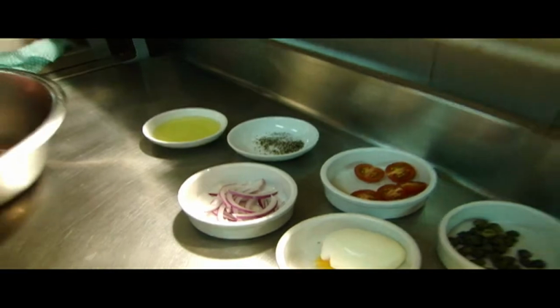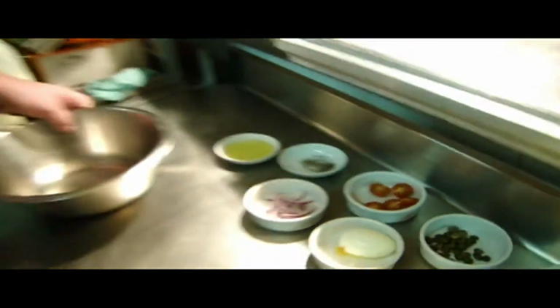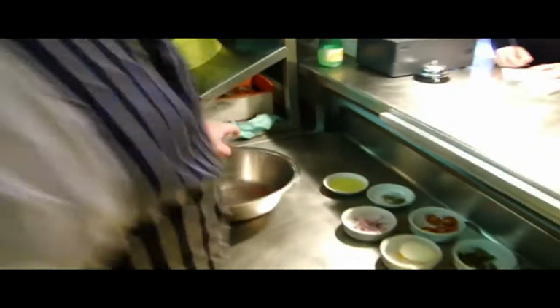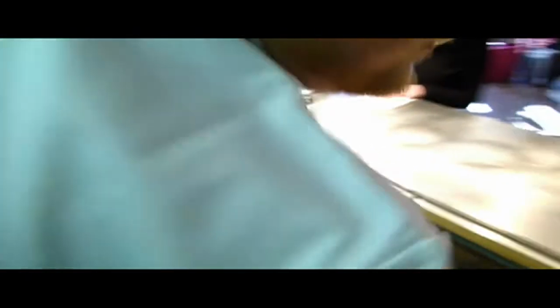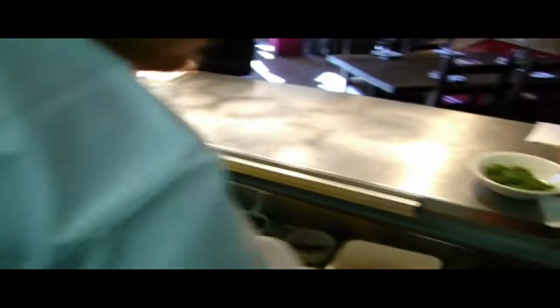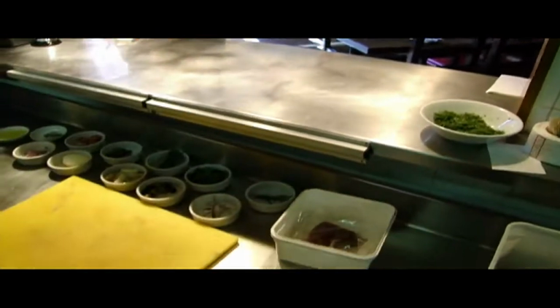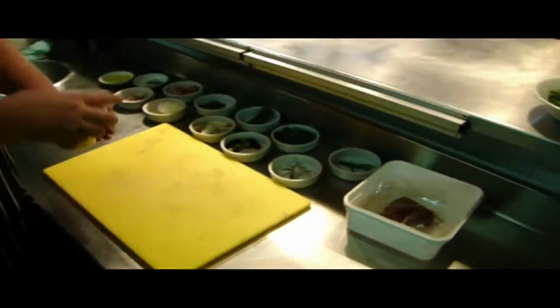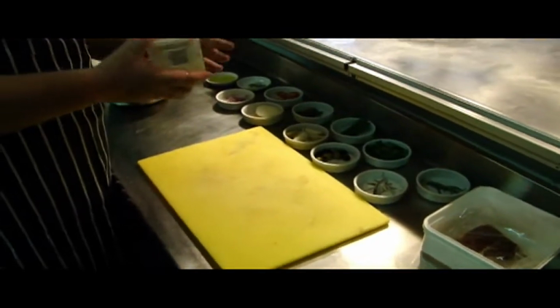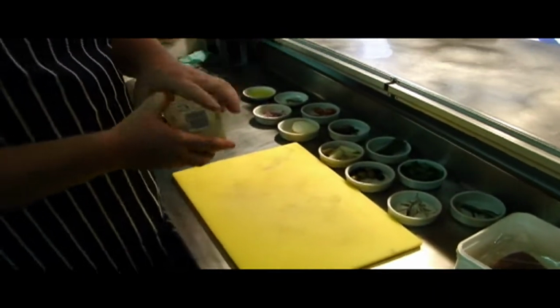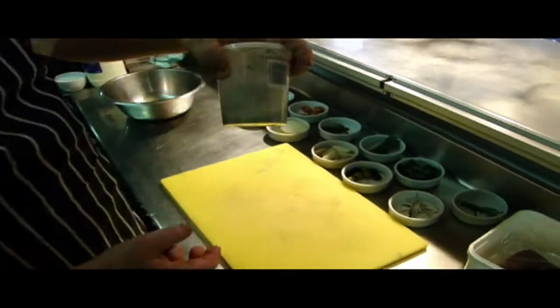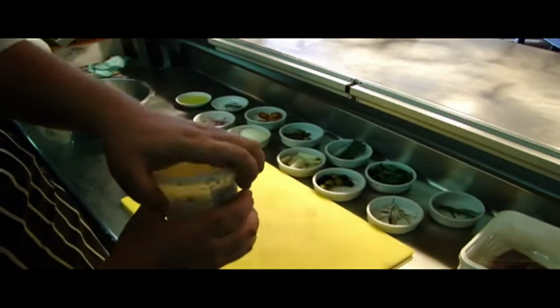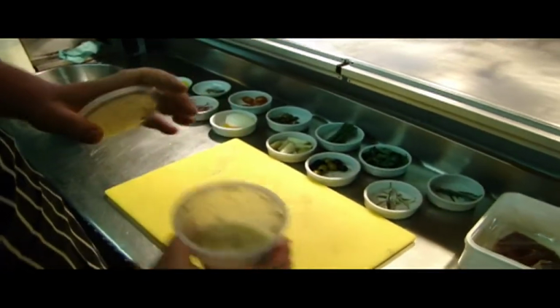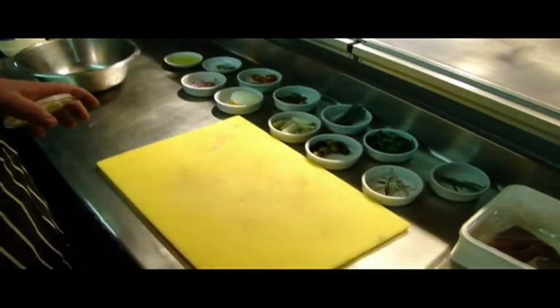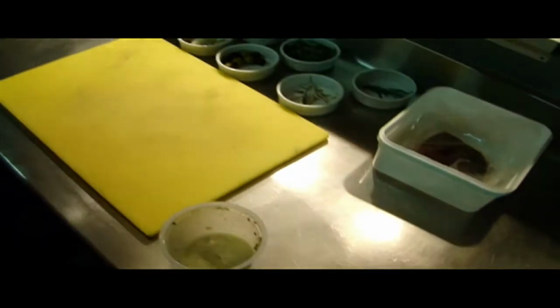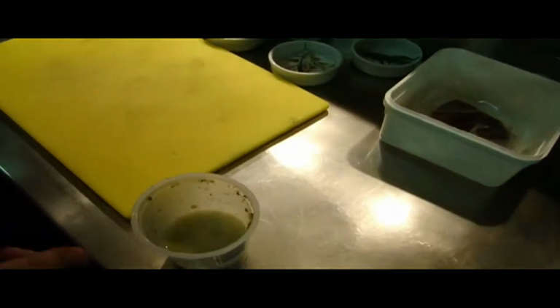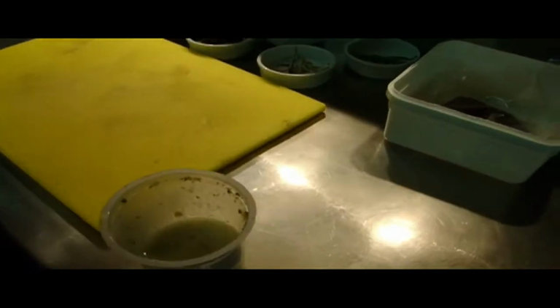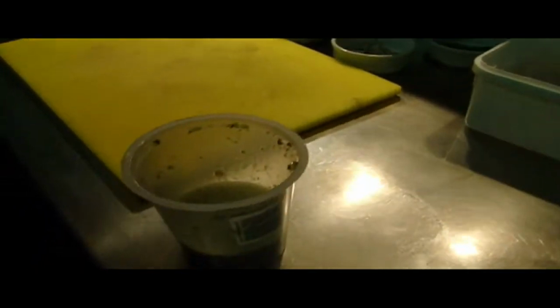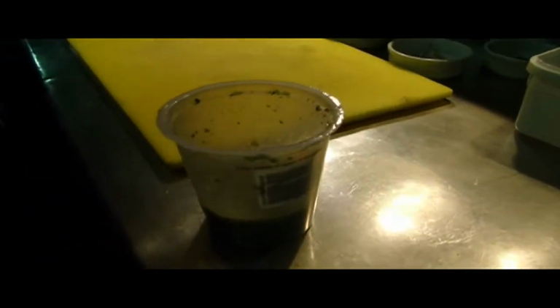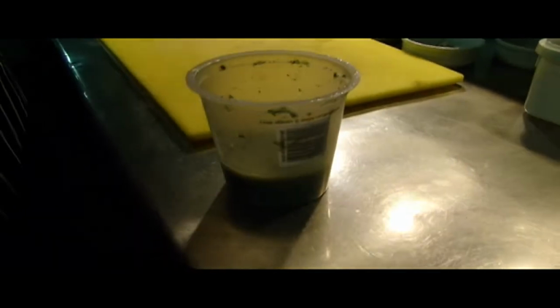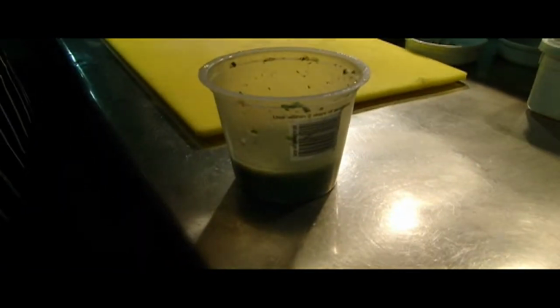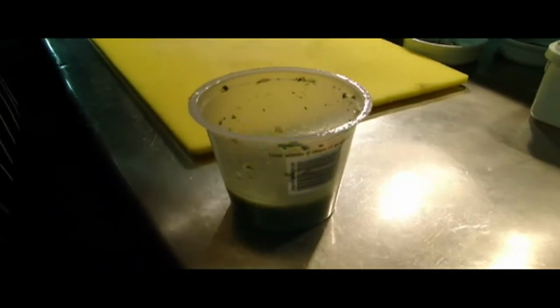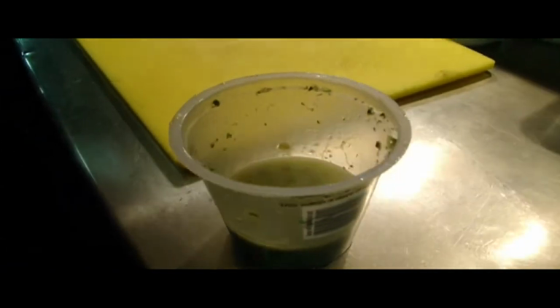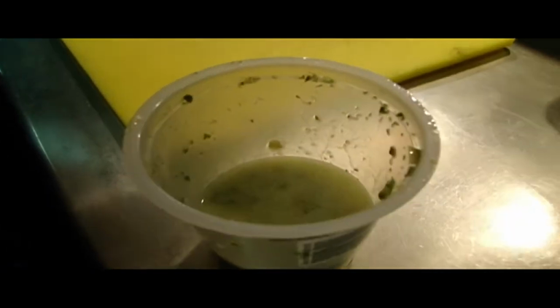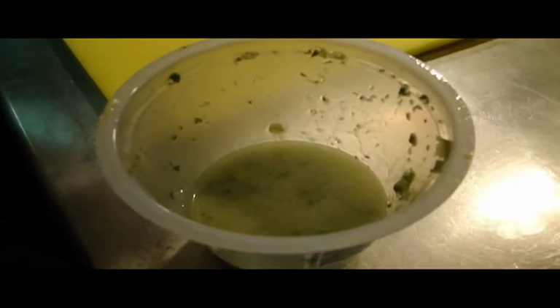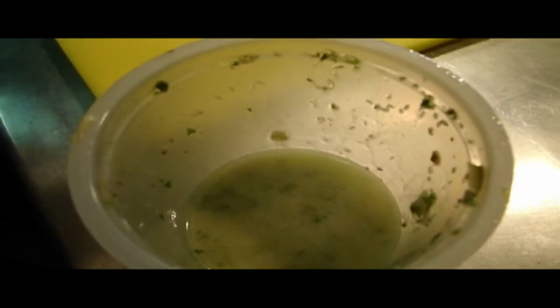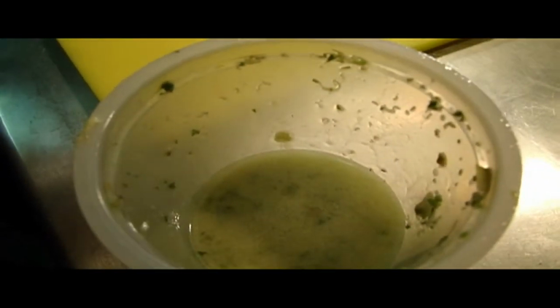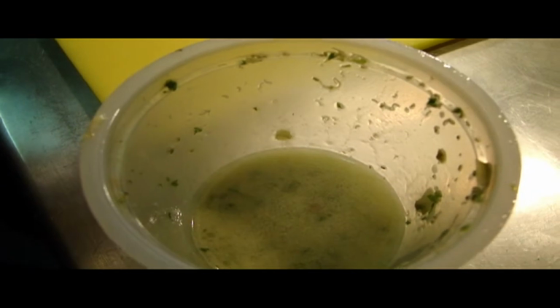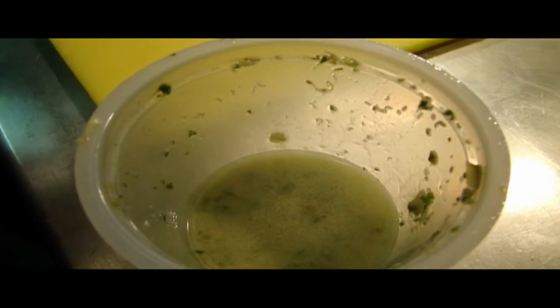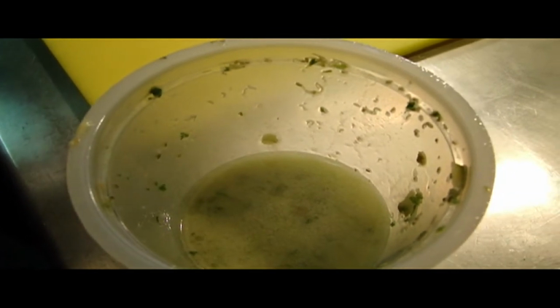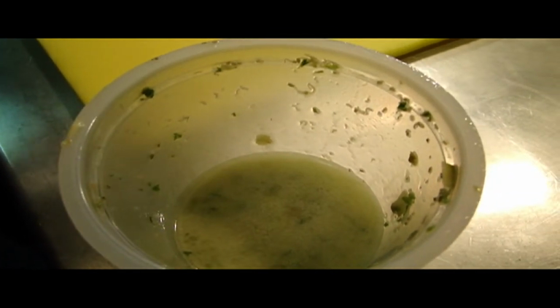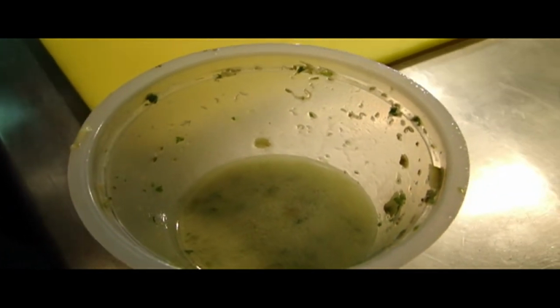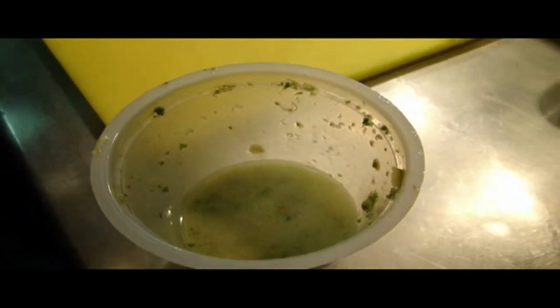For the dressing, I've just made it prior. Inside the dressing, all it is is vinegar, oil, shallot, capers, anchovies and lemon. That's all it is.